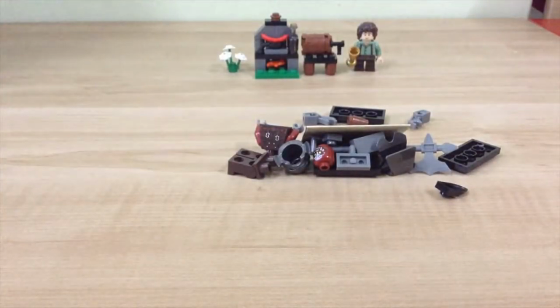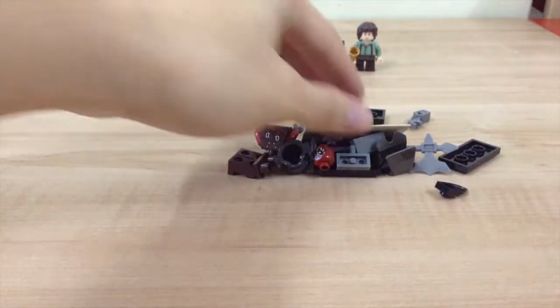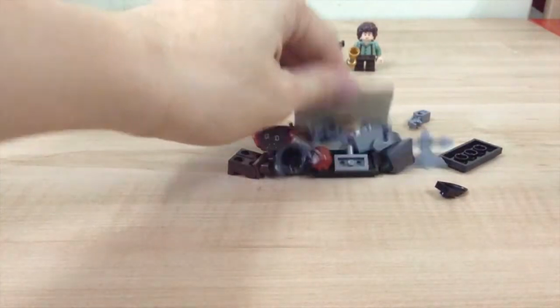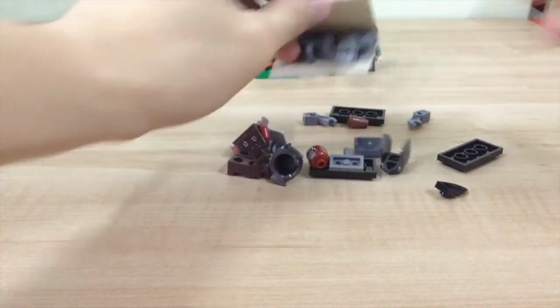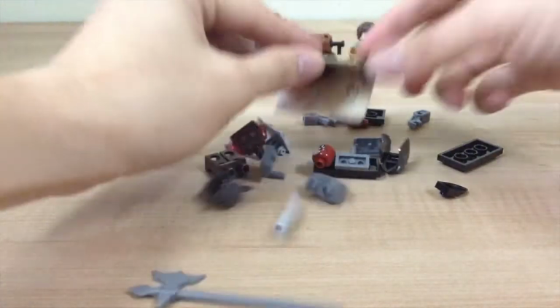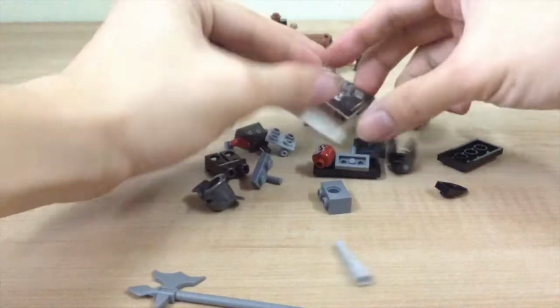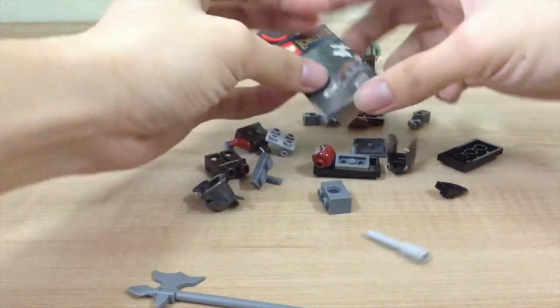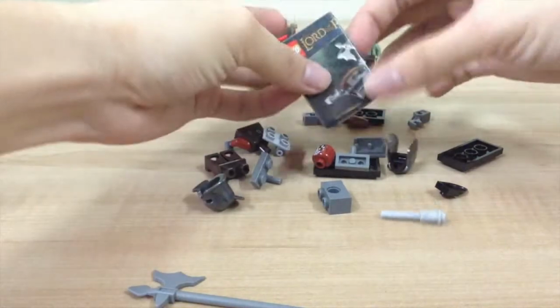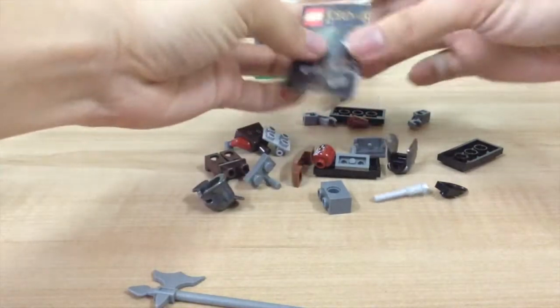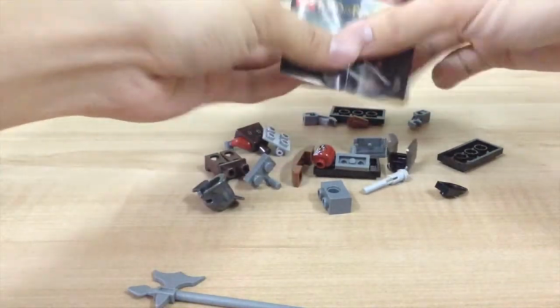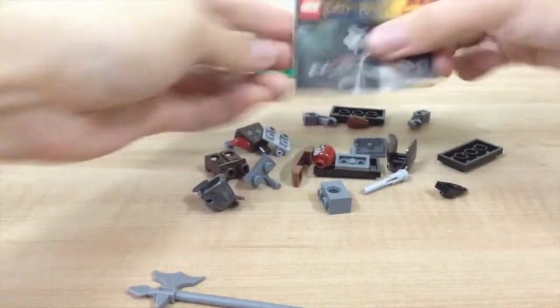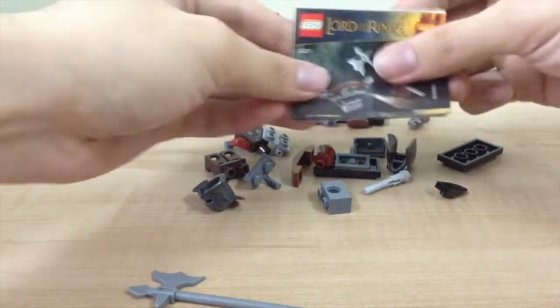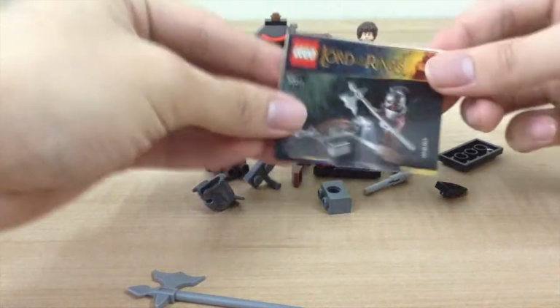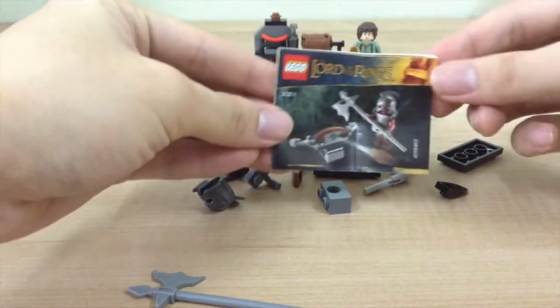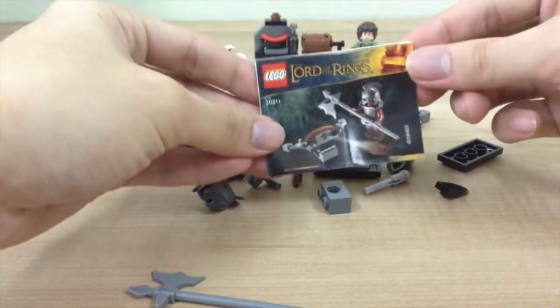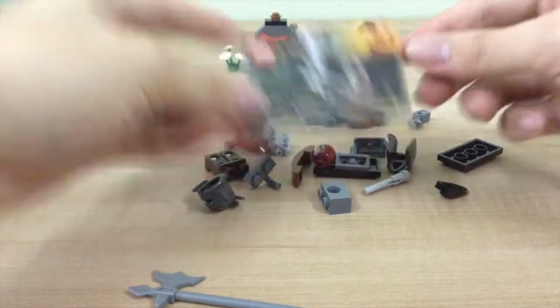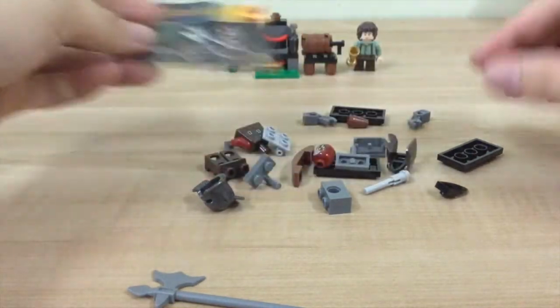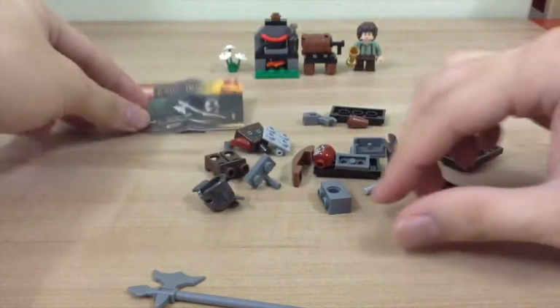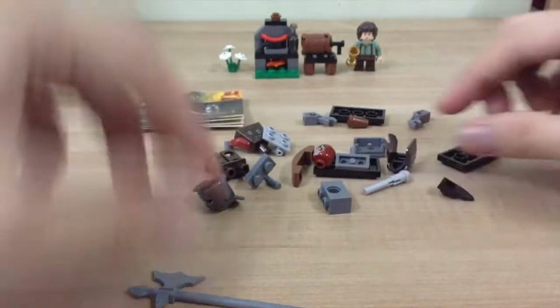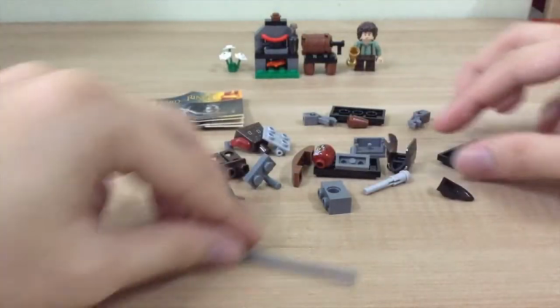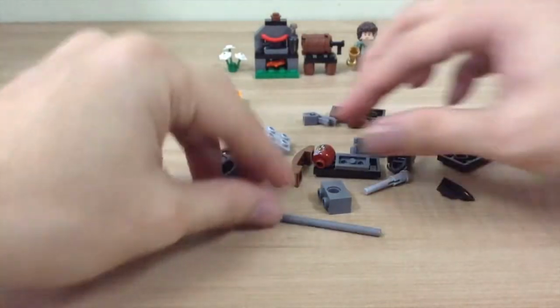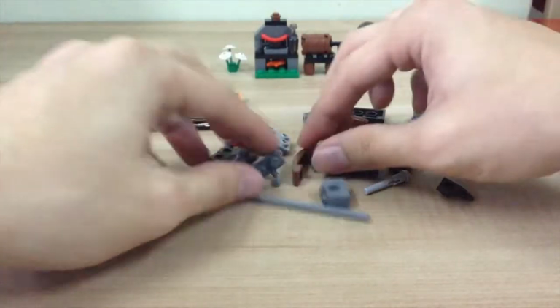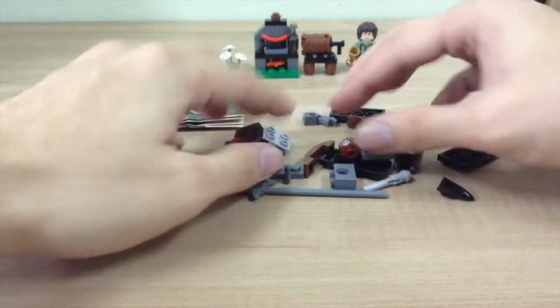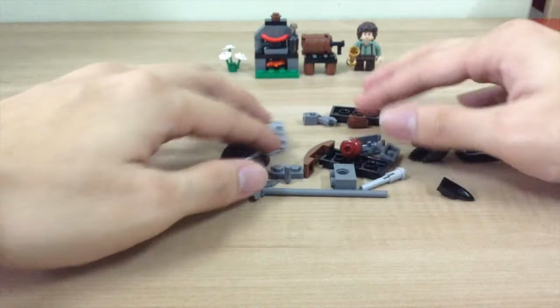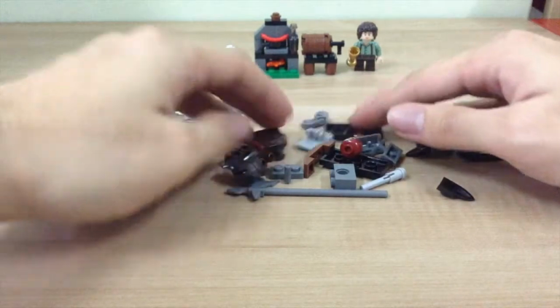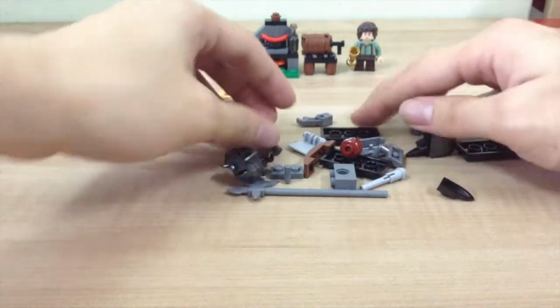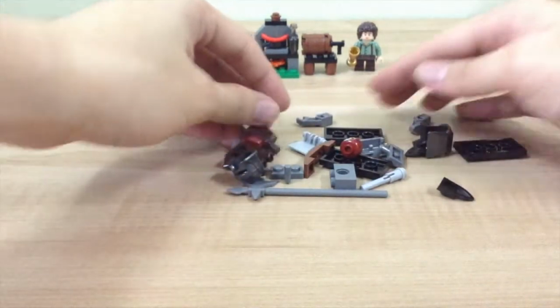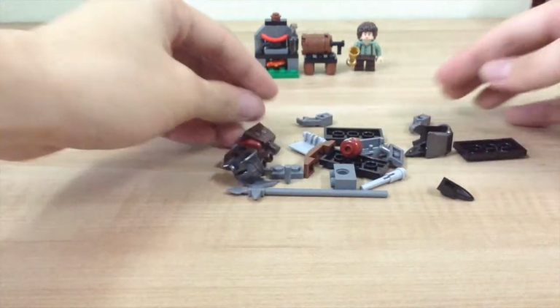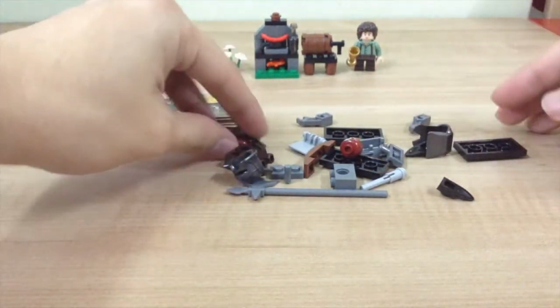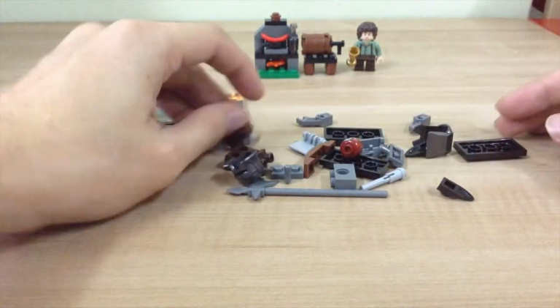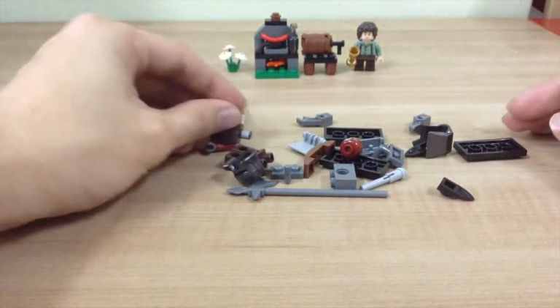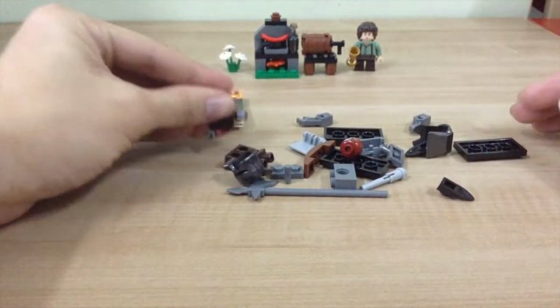Let's move to the next one — set 30211. Let's open it up. It comes with a manual as well, and here are all the pieces. Let's assemble it.